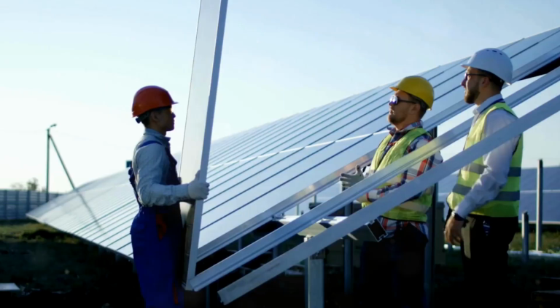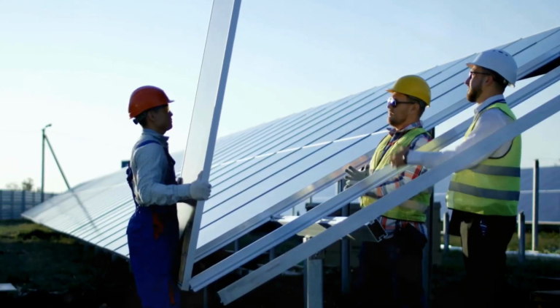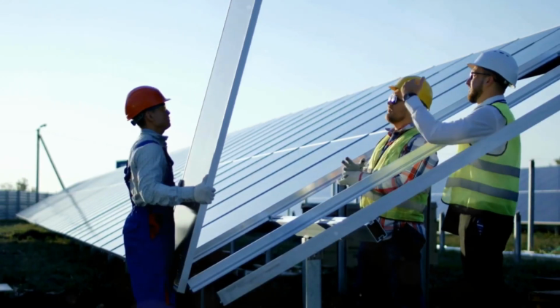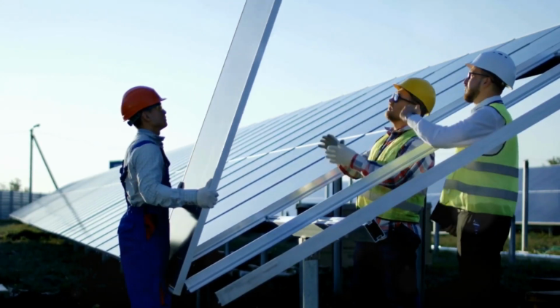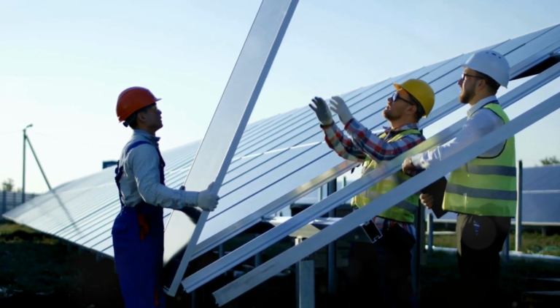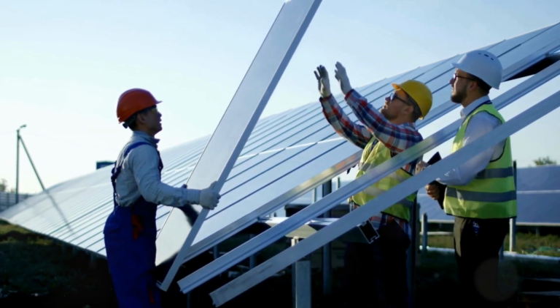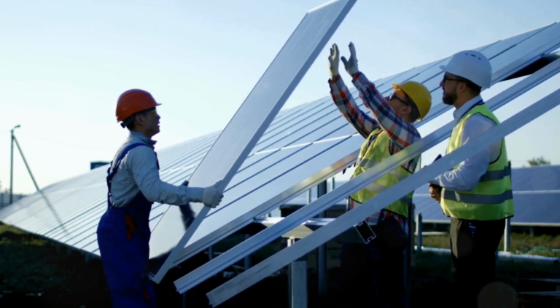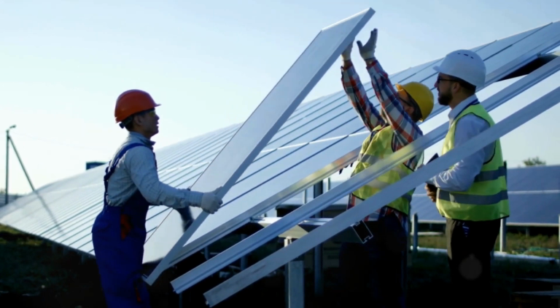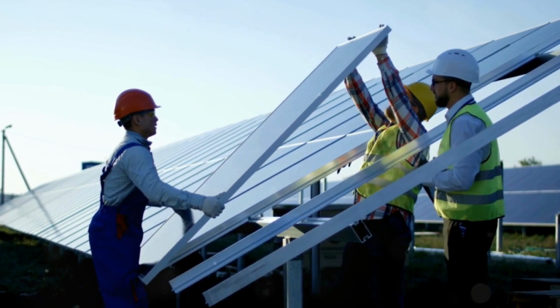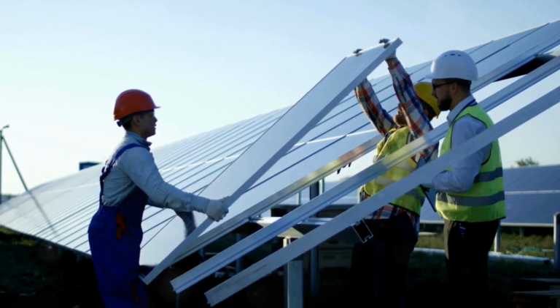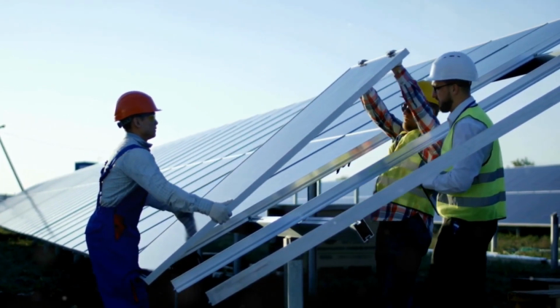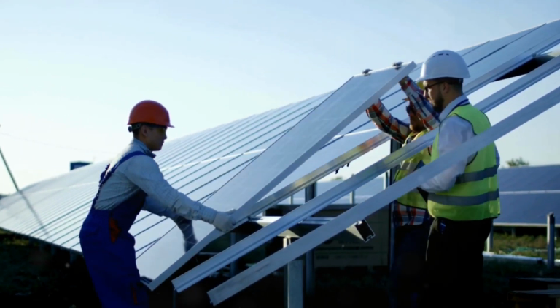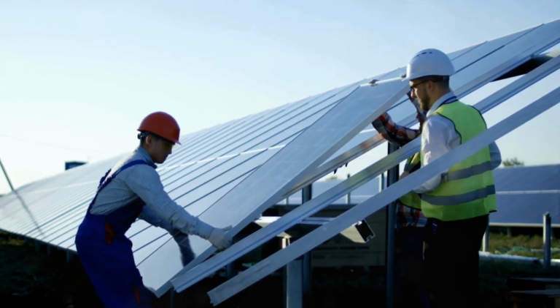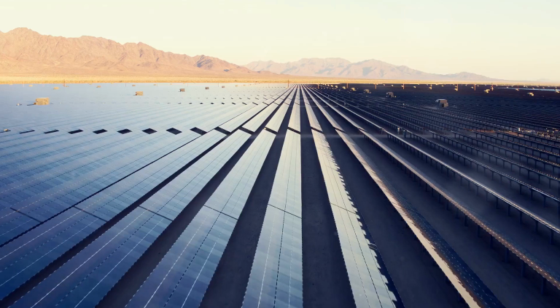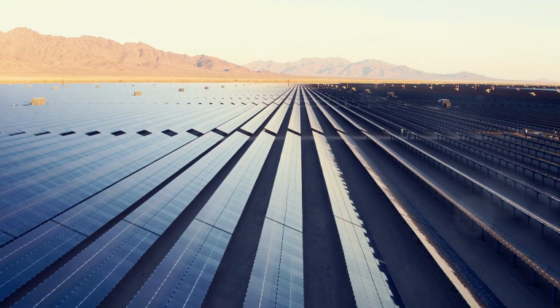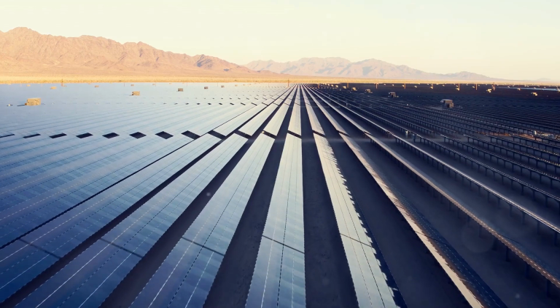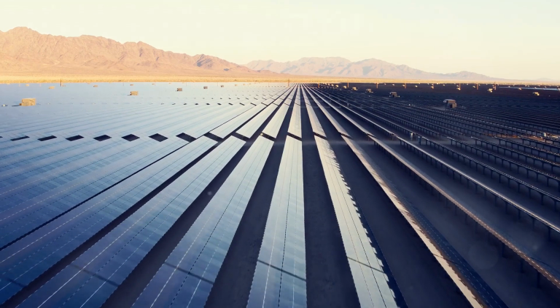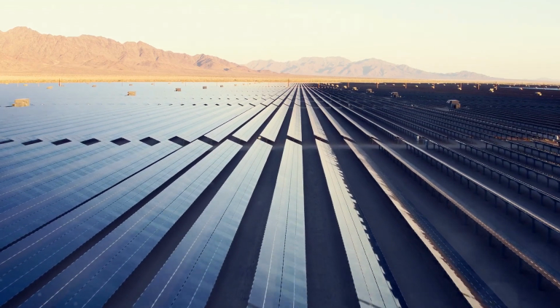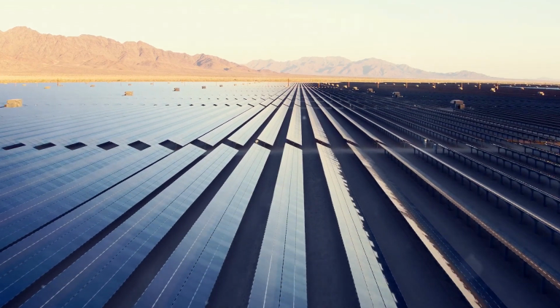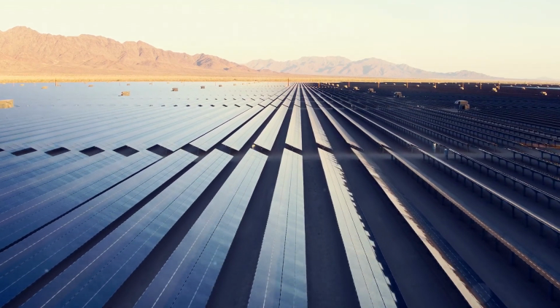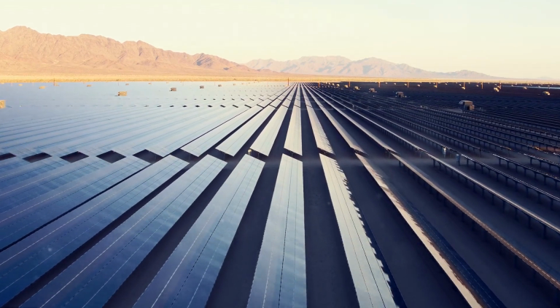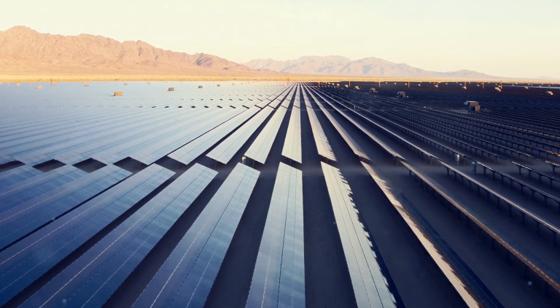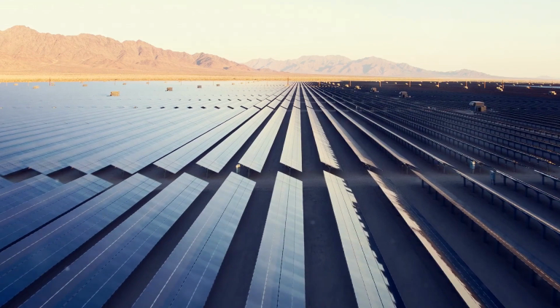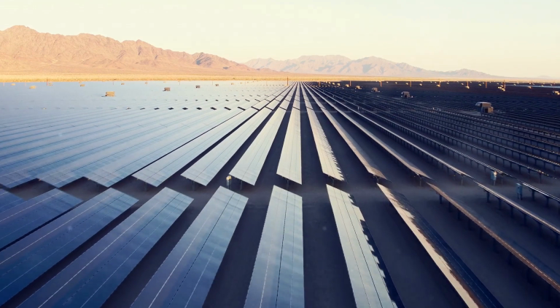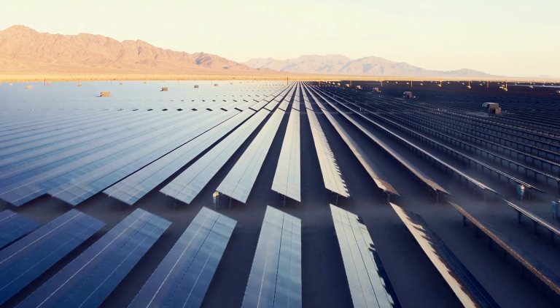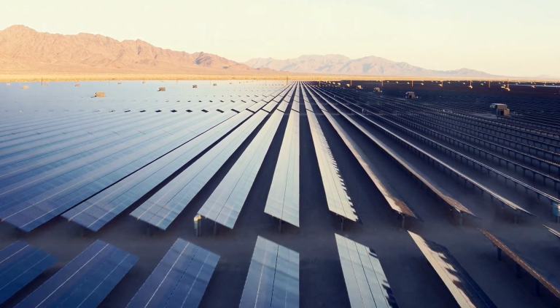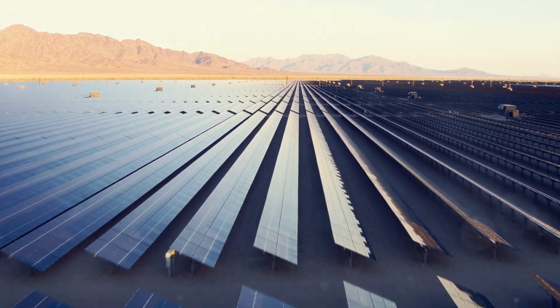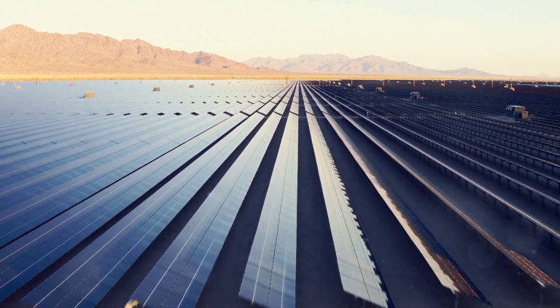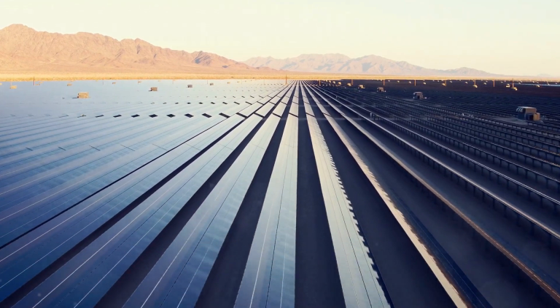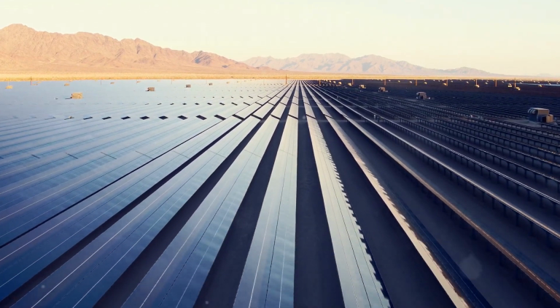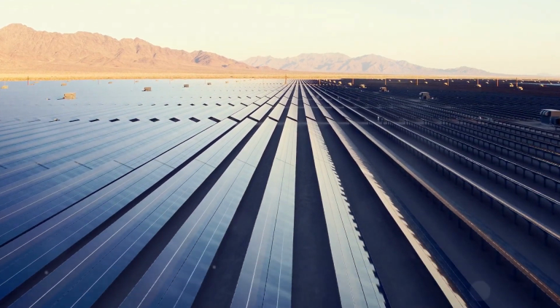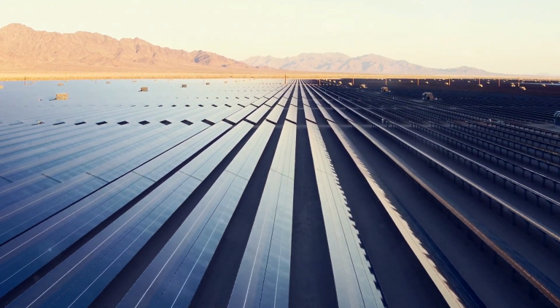The WEG Solar Range isn't just another system — it's a pathway to a sustainable future. With WEG hybrid systems and unmatched reliability, it's the ultimate power solution for those ready to embrace the solar revolution.